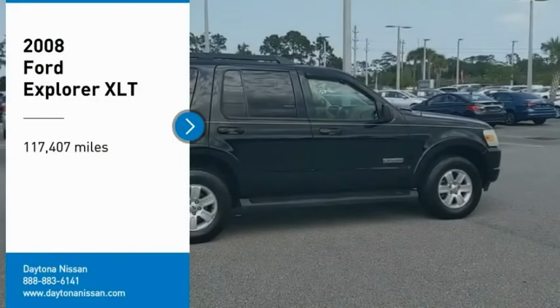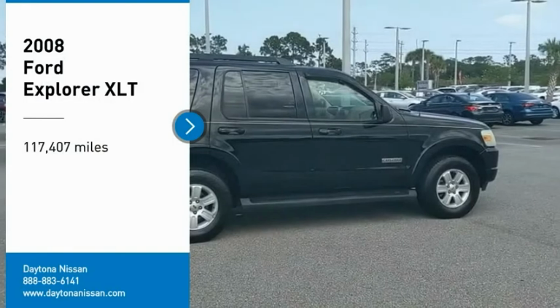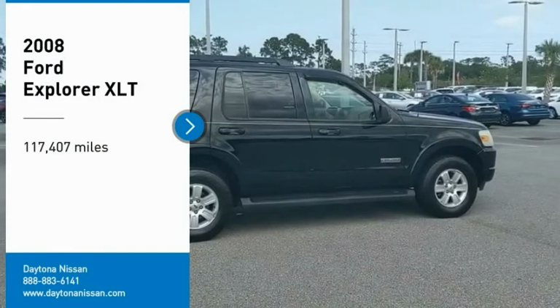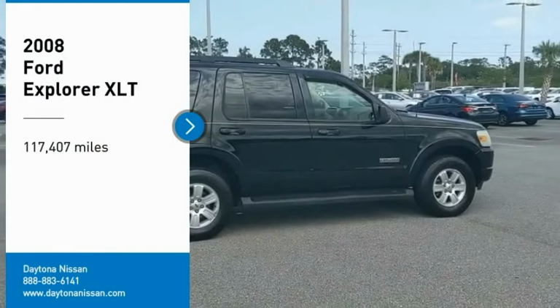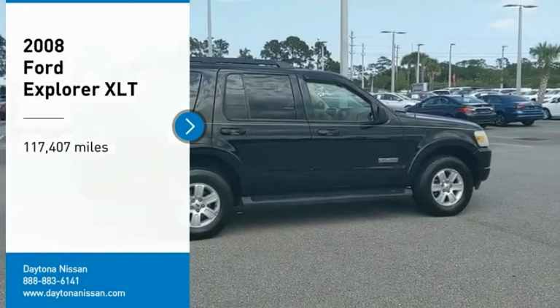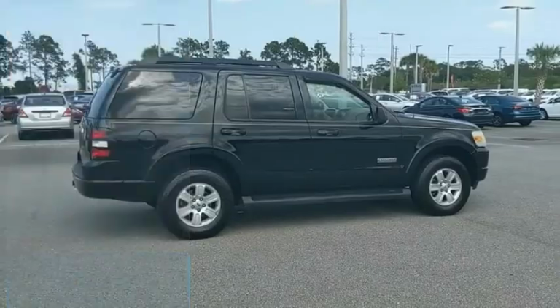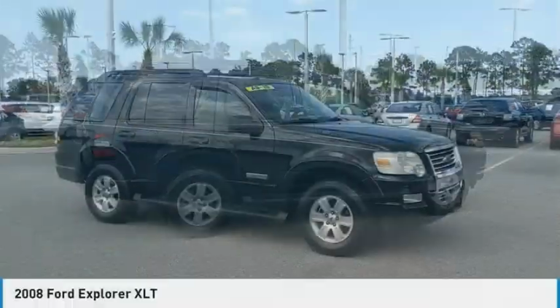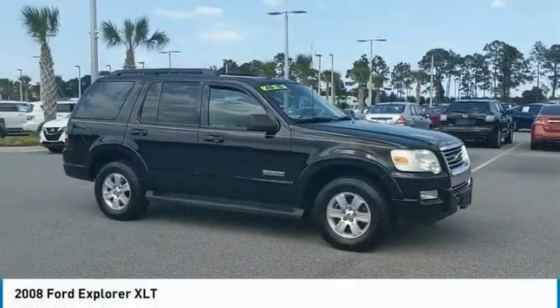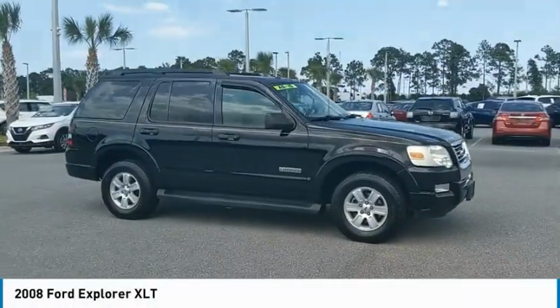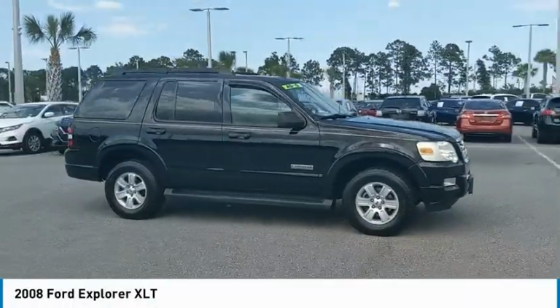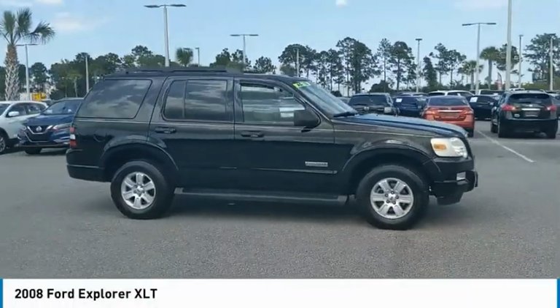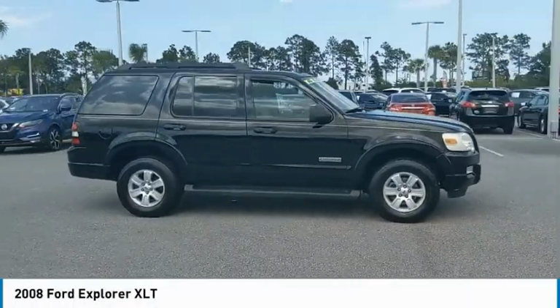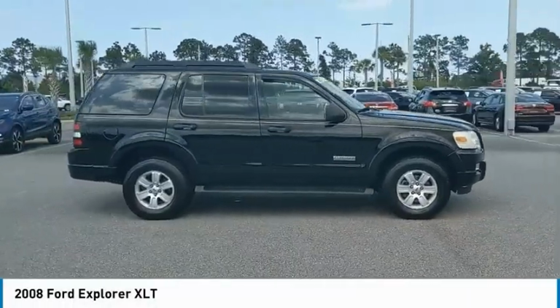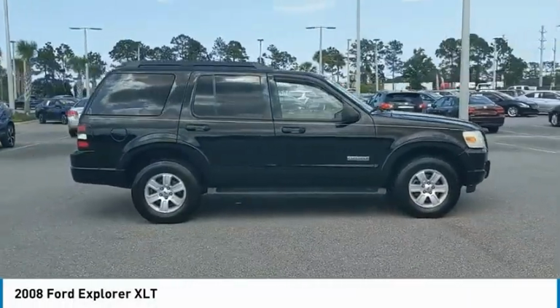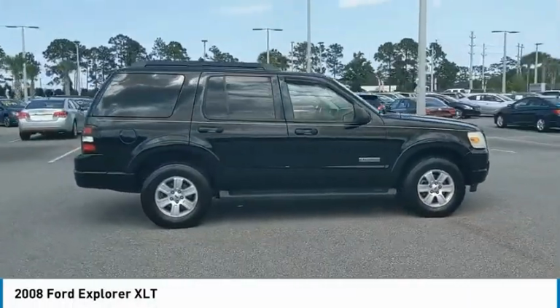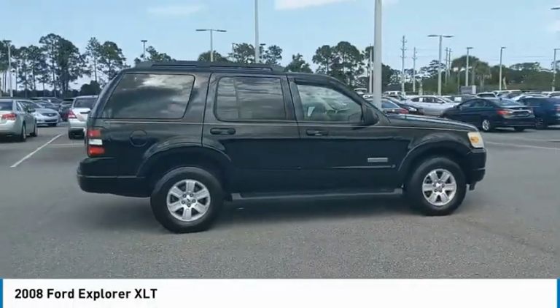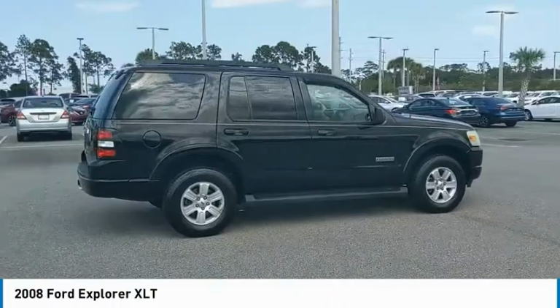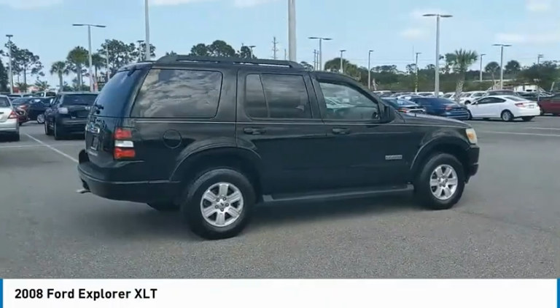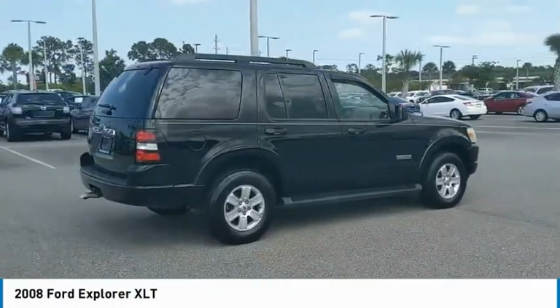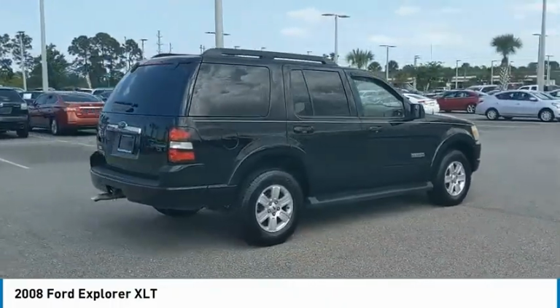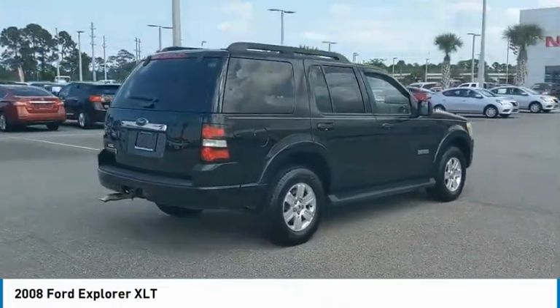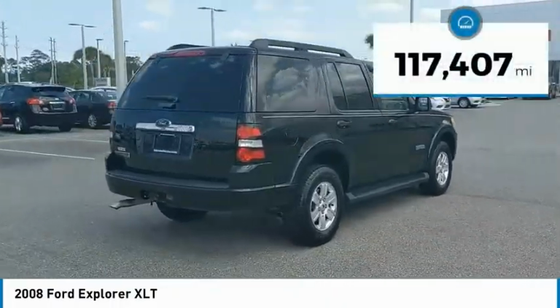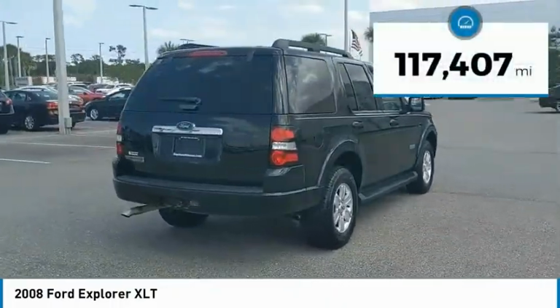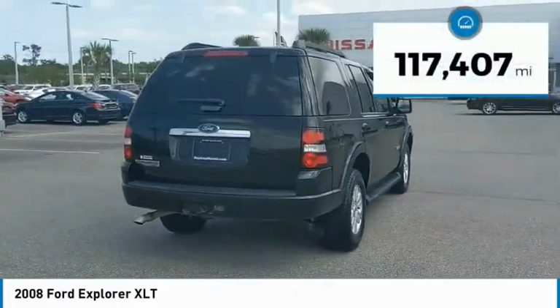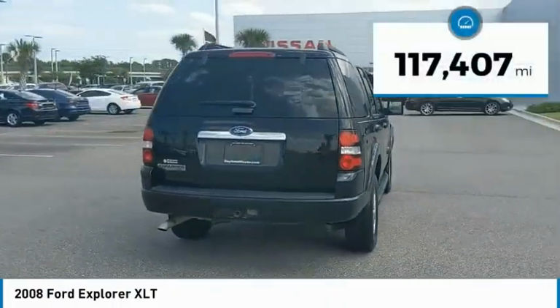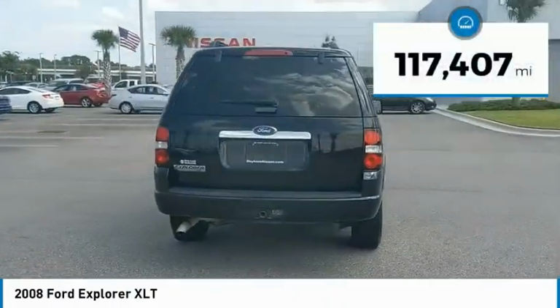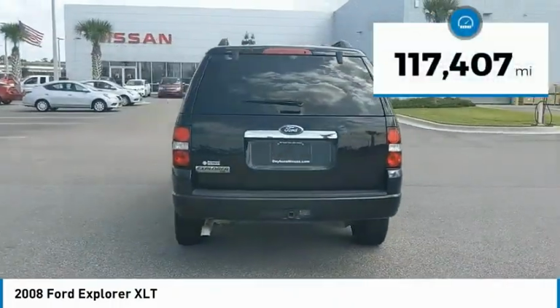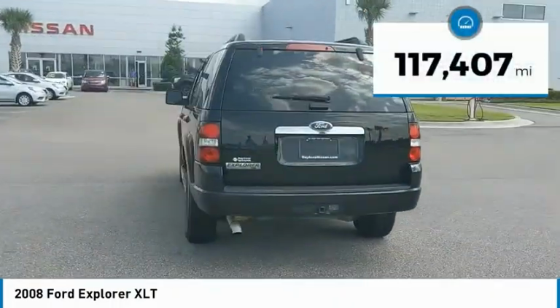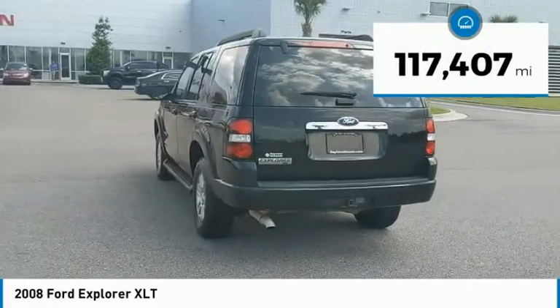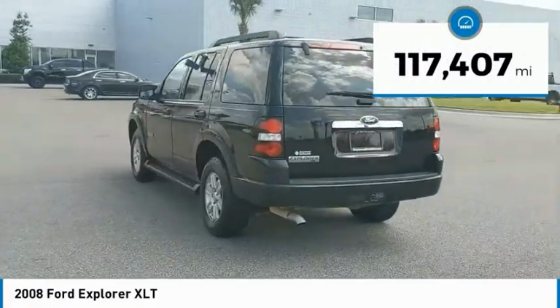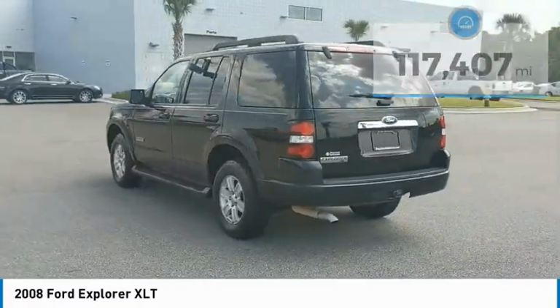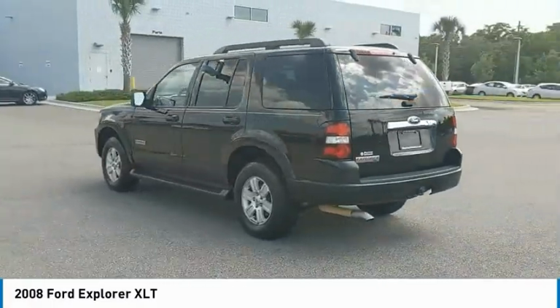Stop by and take a look at the 2008 Explorer. You've got a lot of capabilities to call on in a Ford Explorer. Don't underestimate your choices. This vehicle has less than 120,000 miles. Here are some of this vehicle's great options.